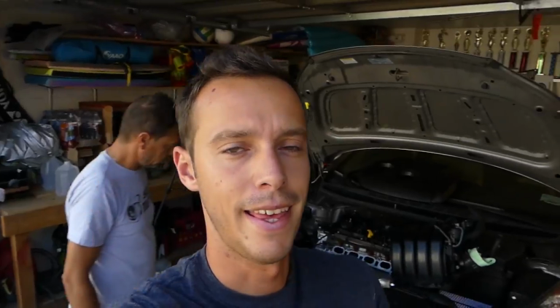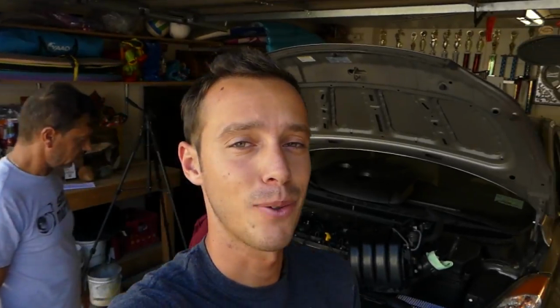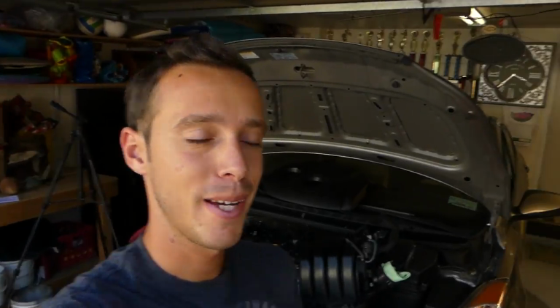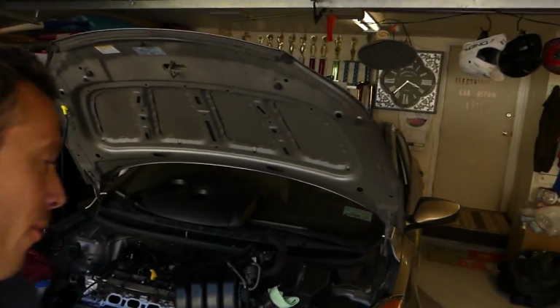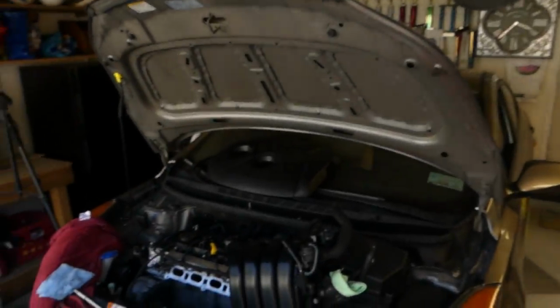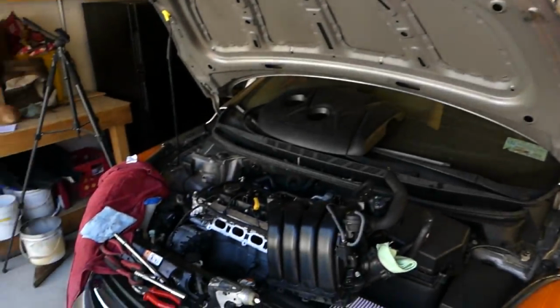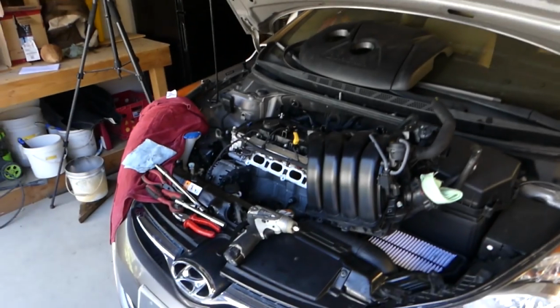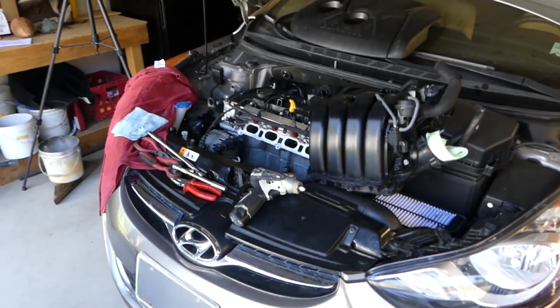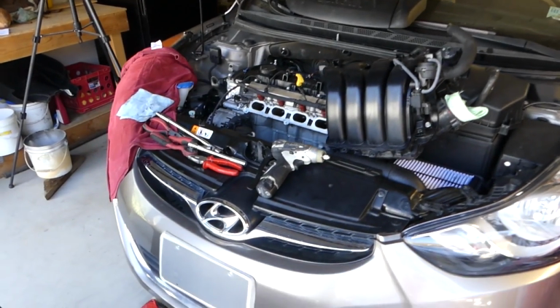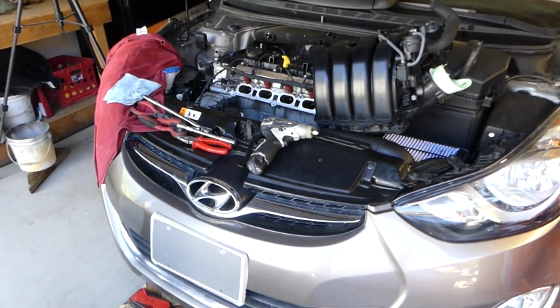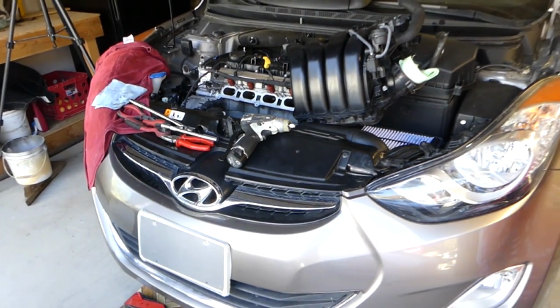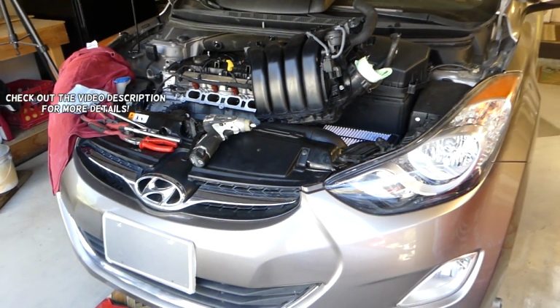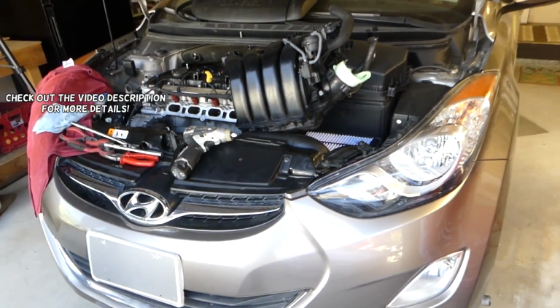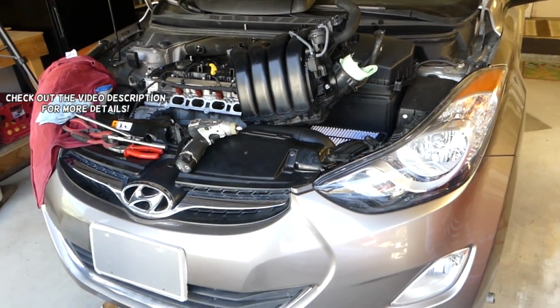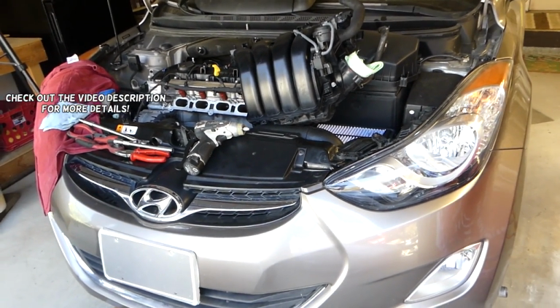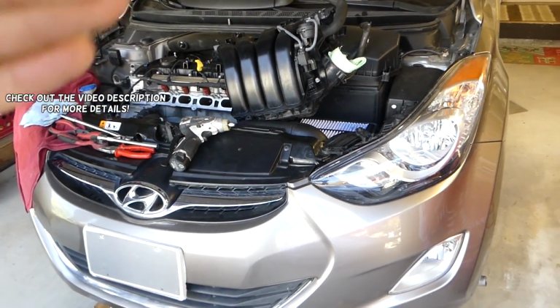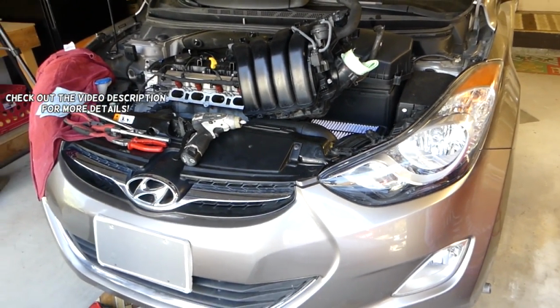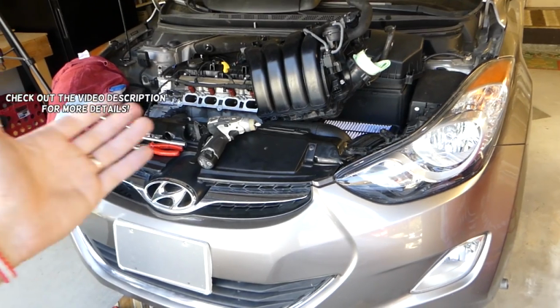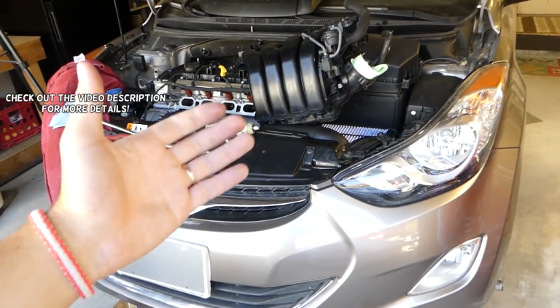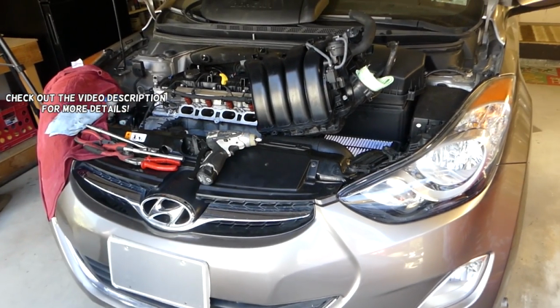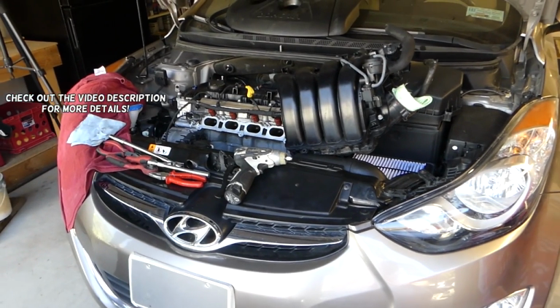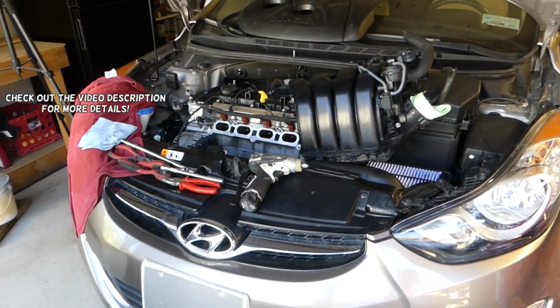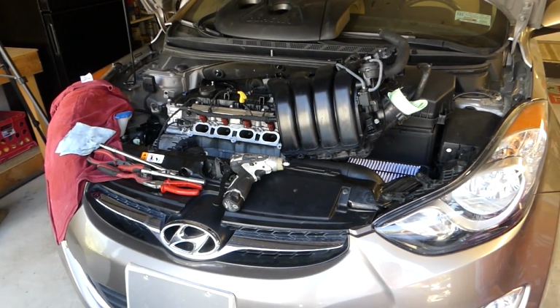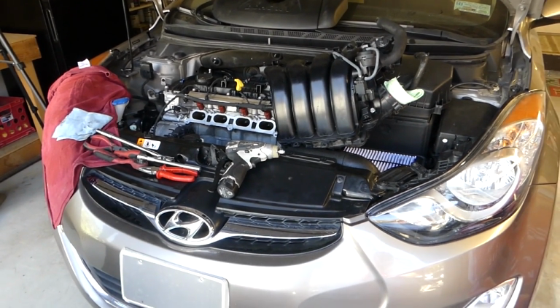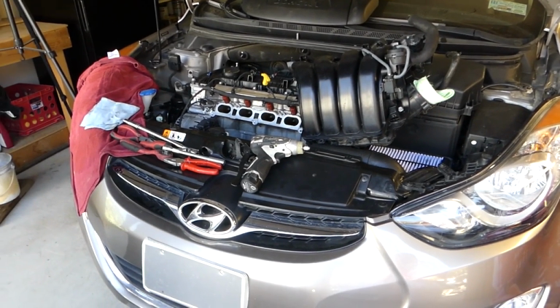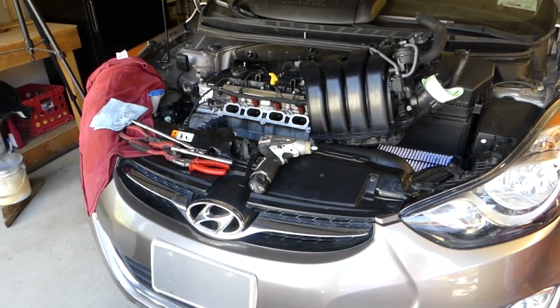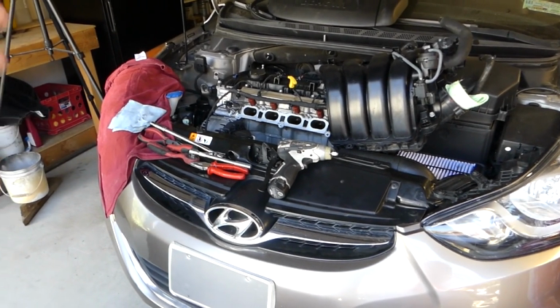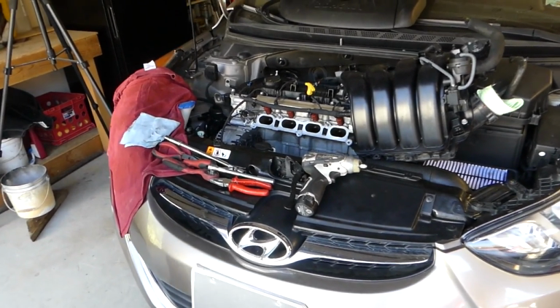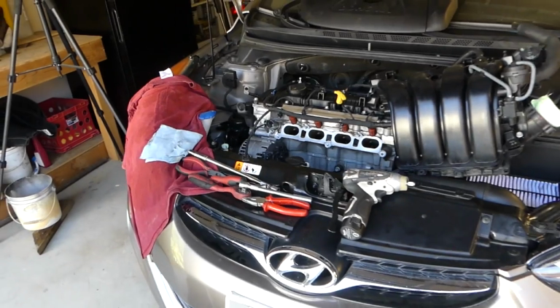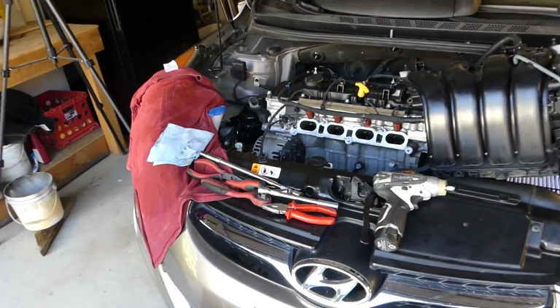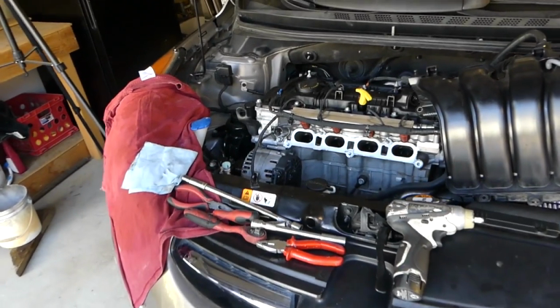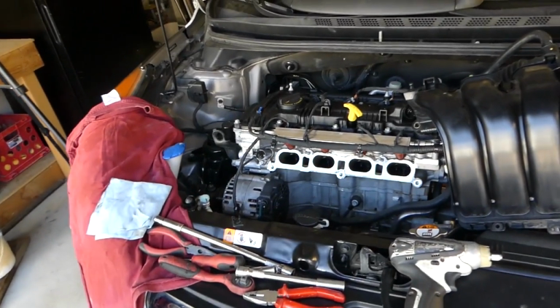Hey guys, welcome back to Repair Guys. In today's video, we'll show you how to remove and replace the knock sensor on a Hyundai Elantra. This should cover the second generation, 2011 to 2016-17, with the 1.8 engine. The 2.0 might be the same procedure as well.